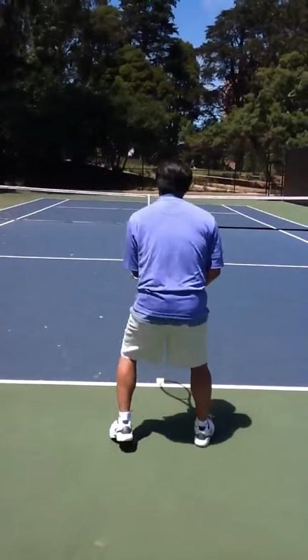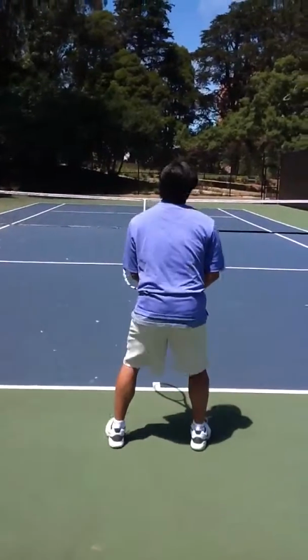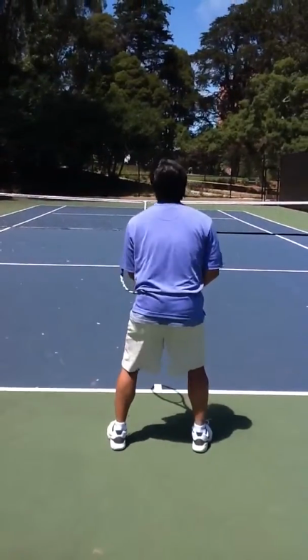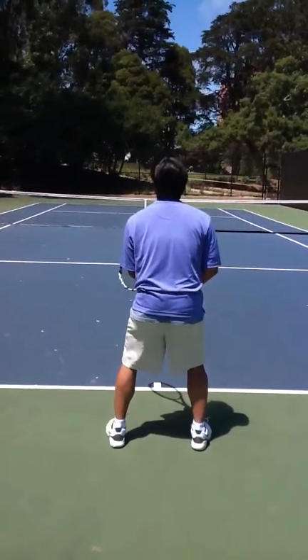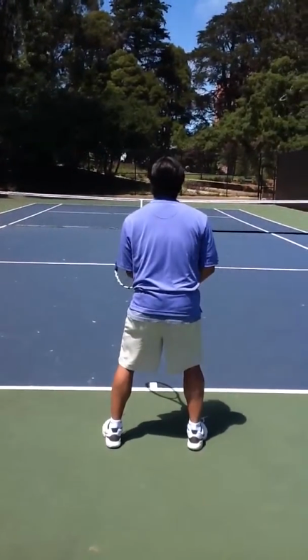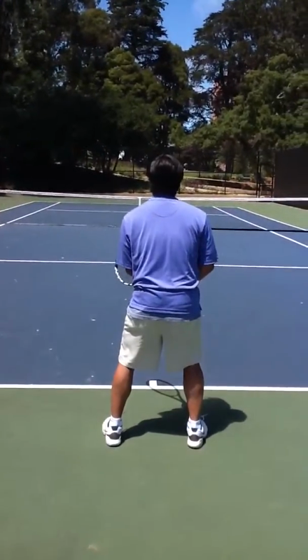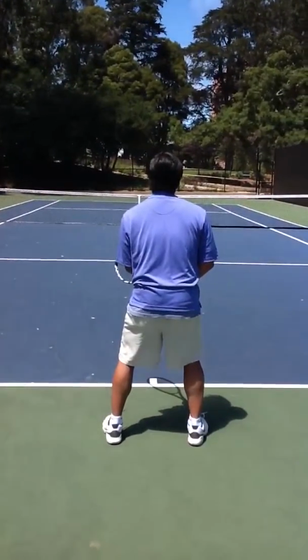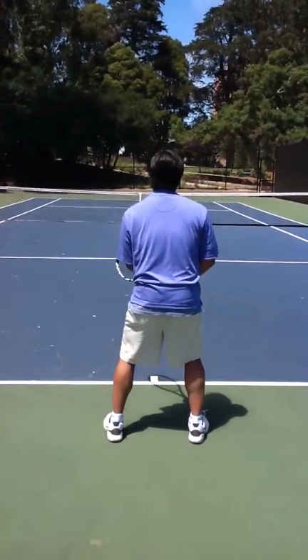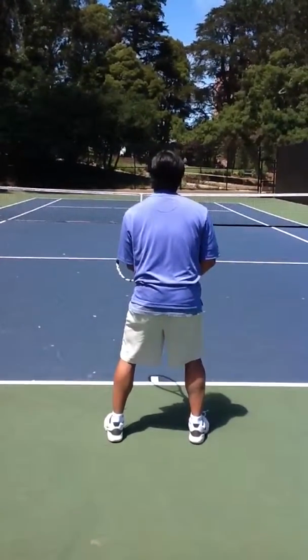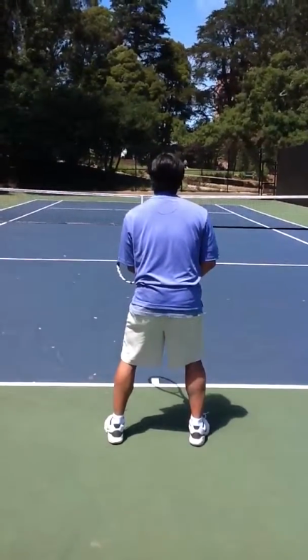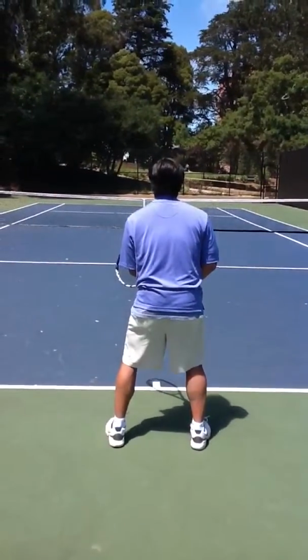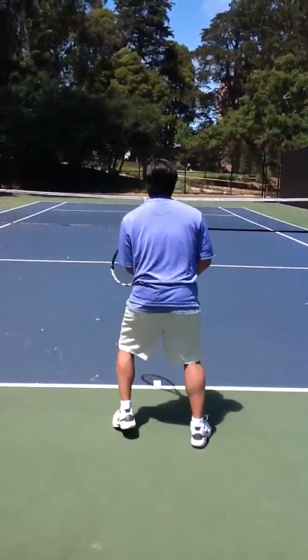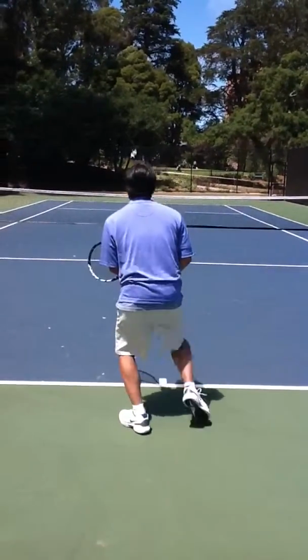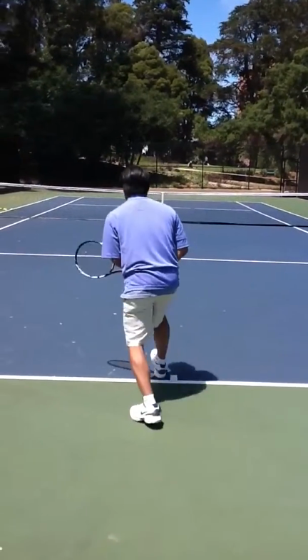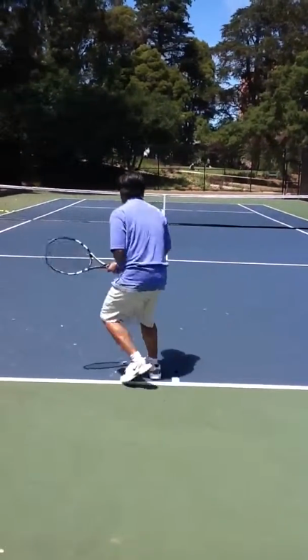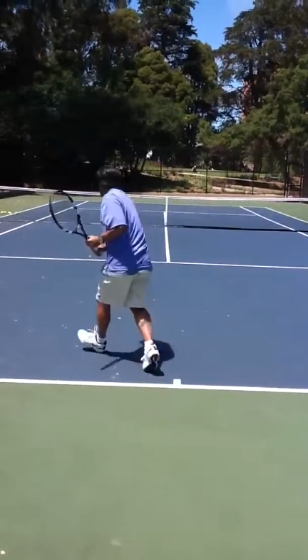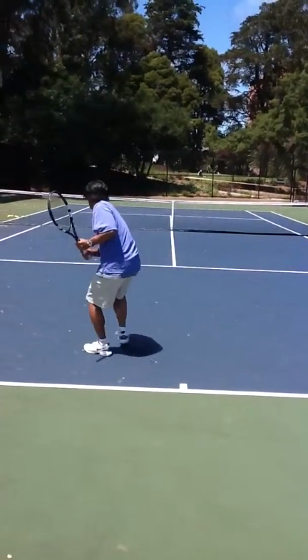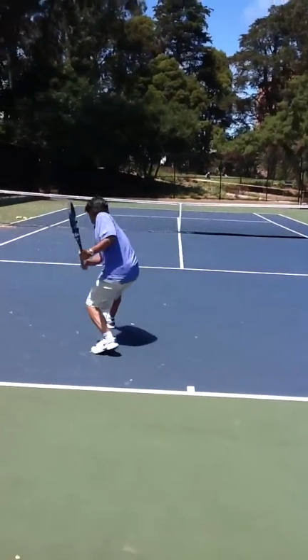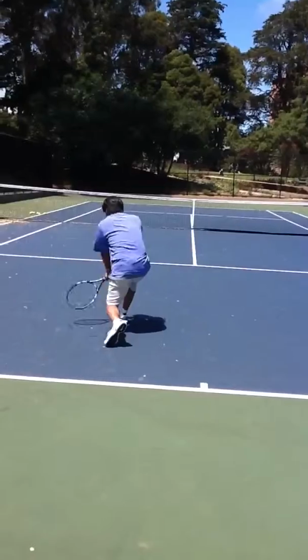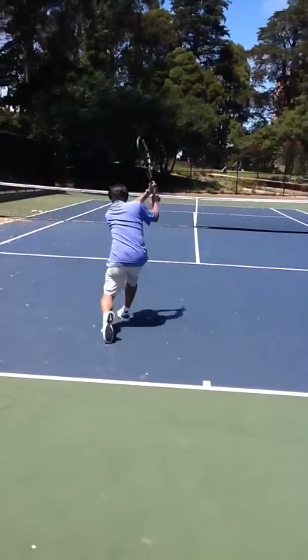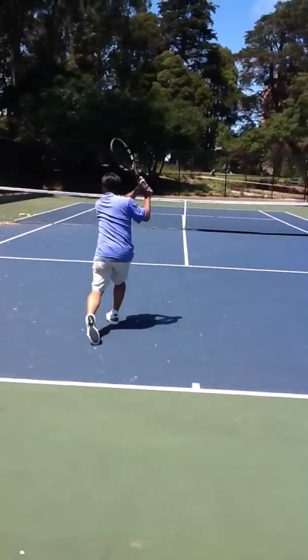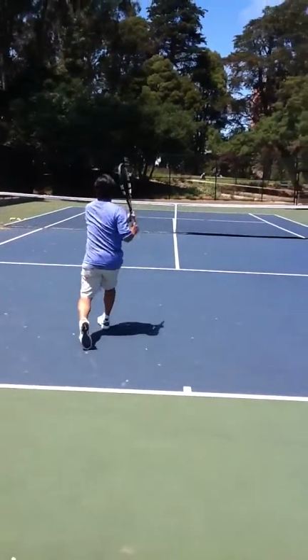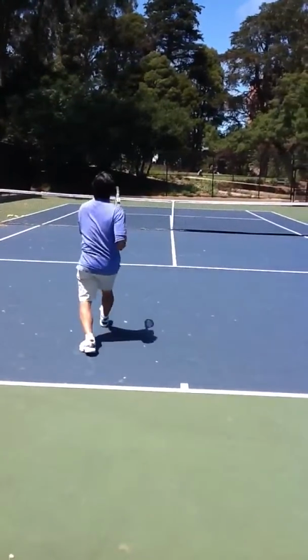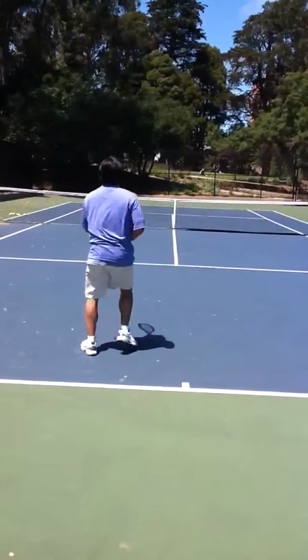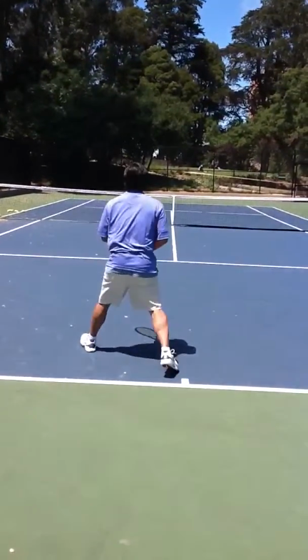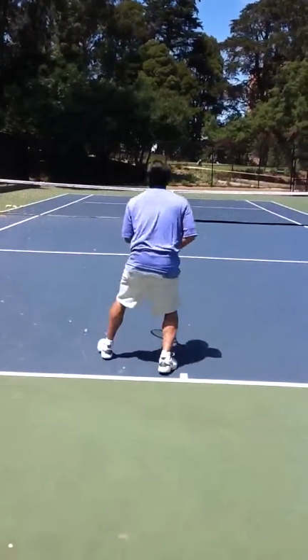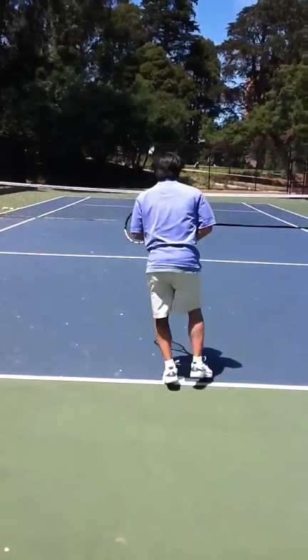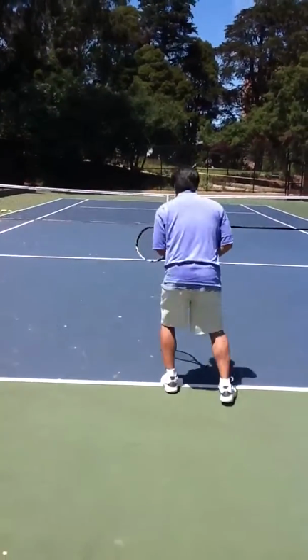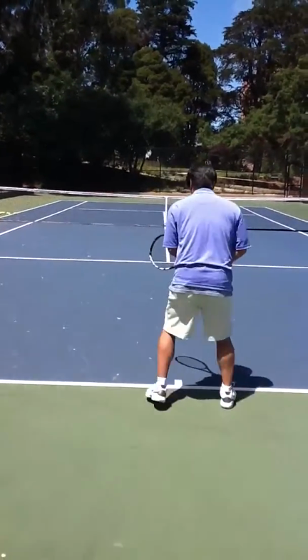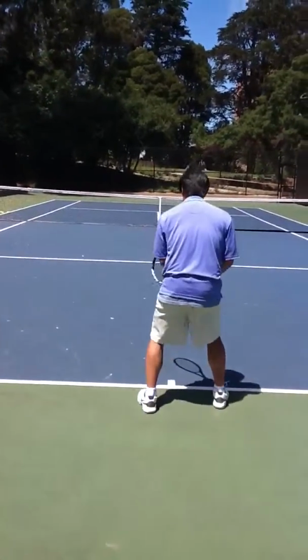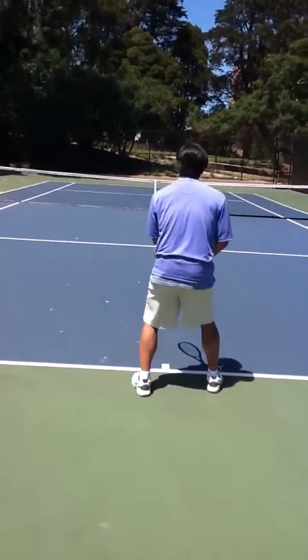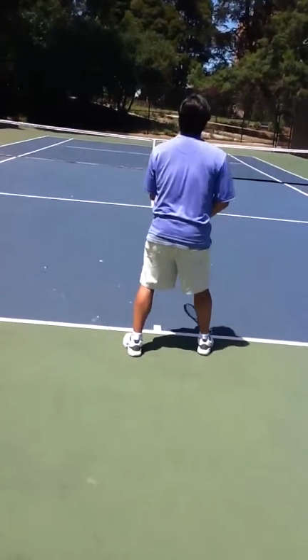And the last one is a reaction to a short ball — still left foot forward, and he steps in and back. Perfect.